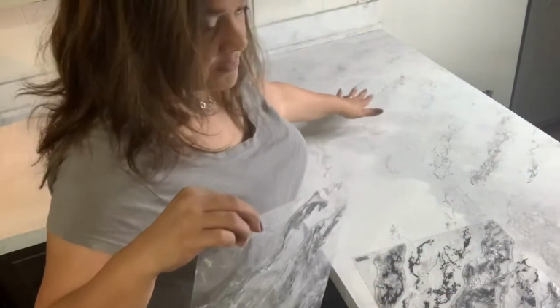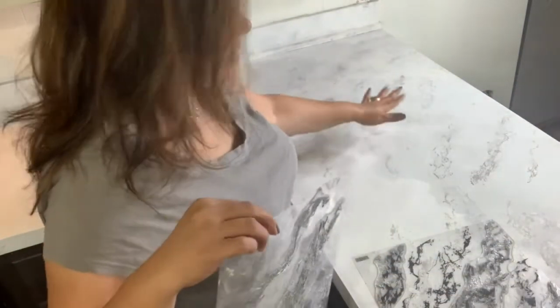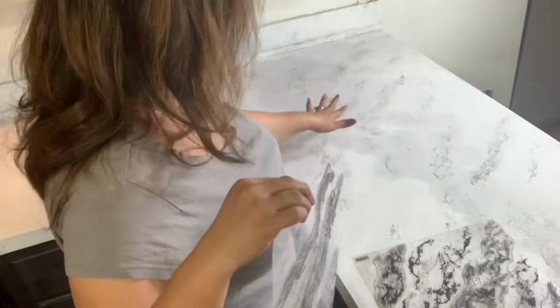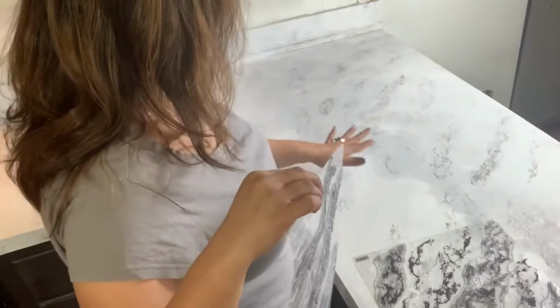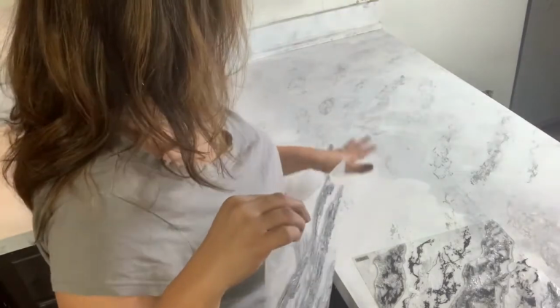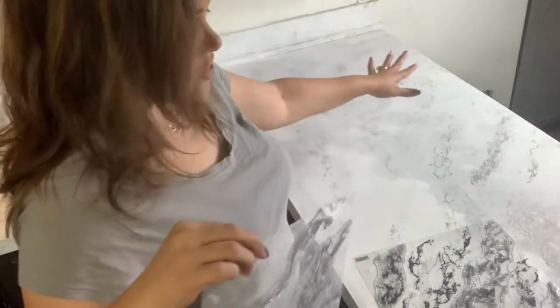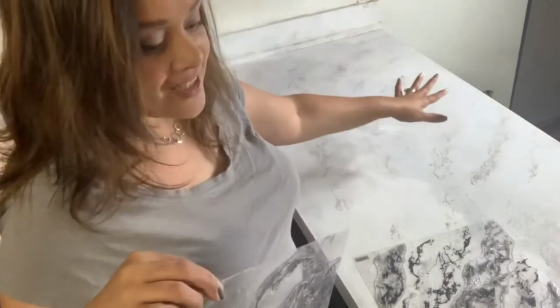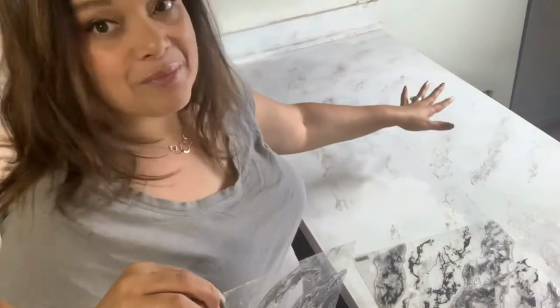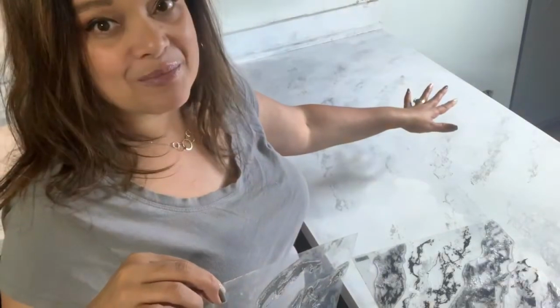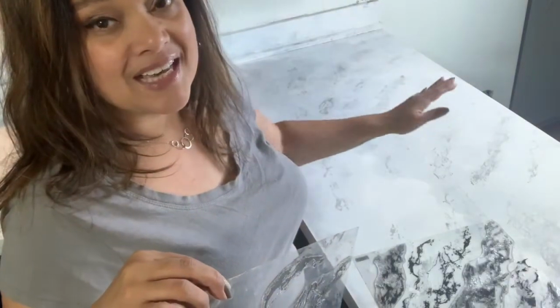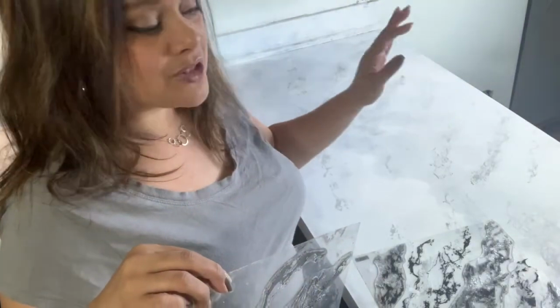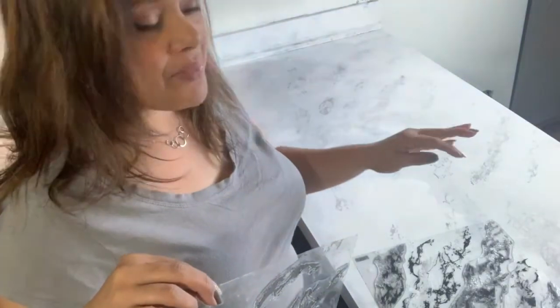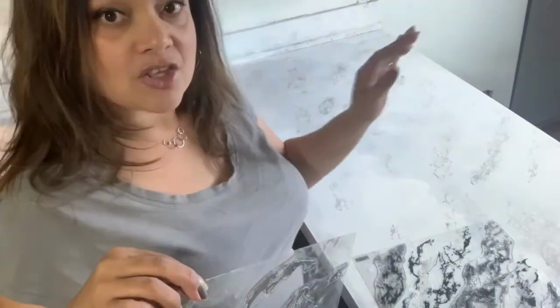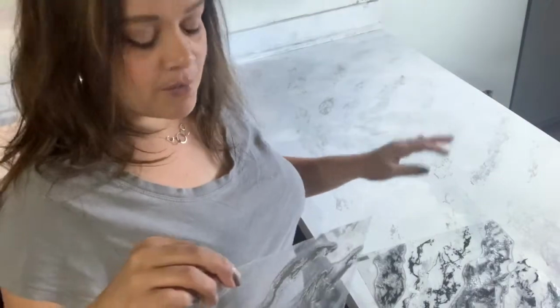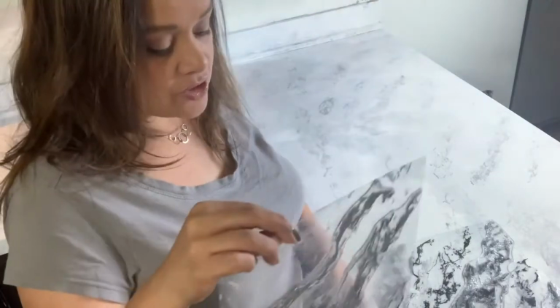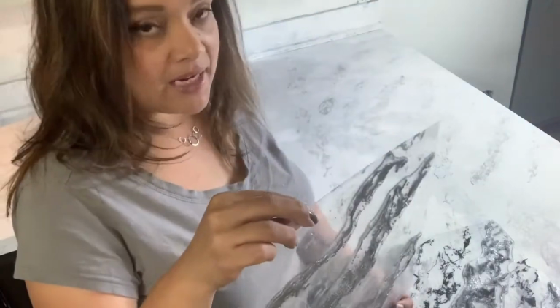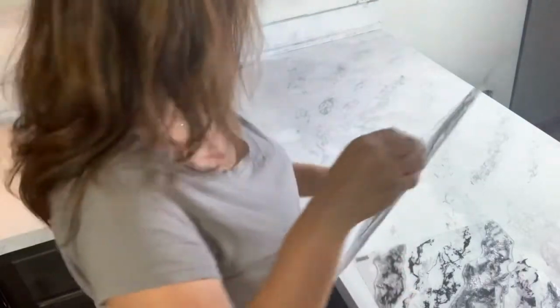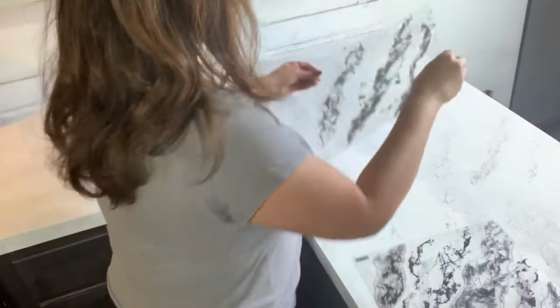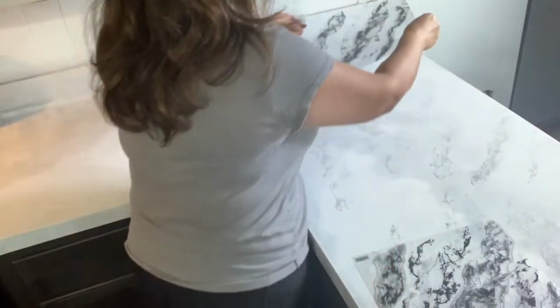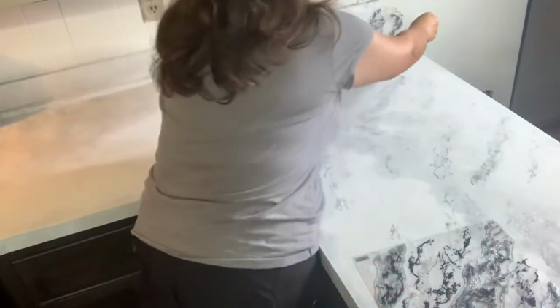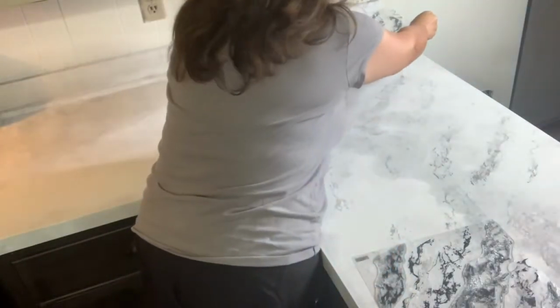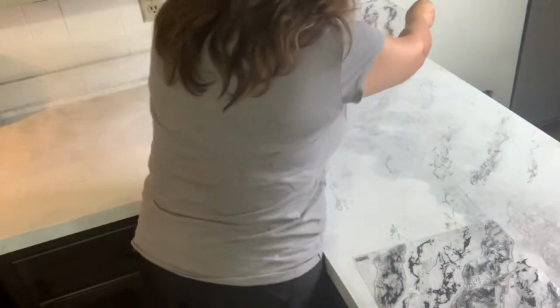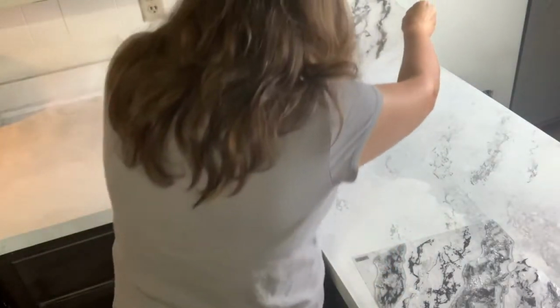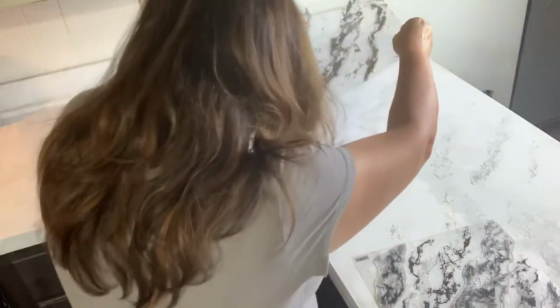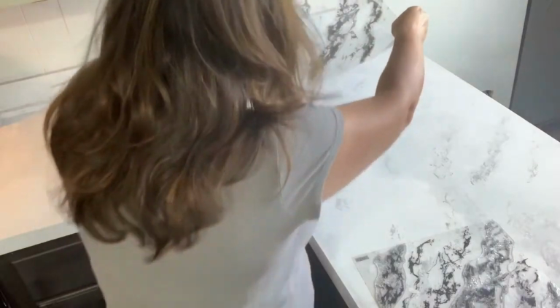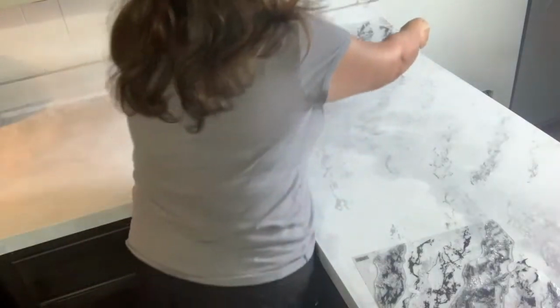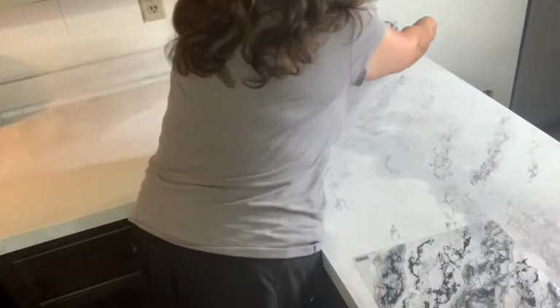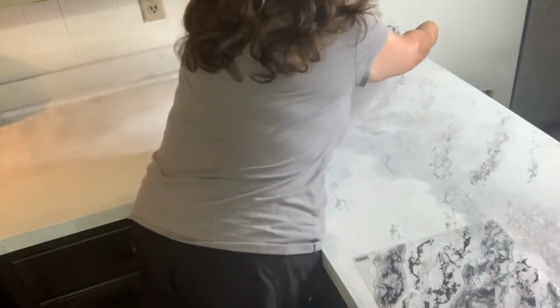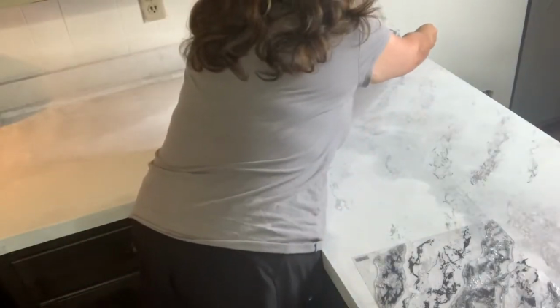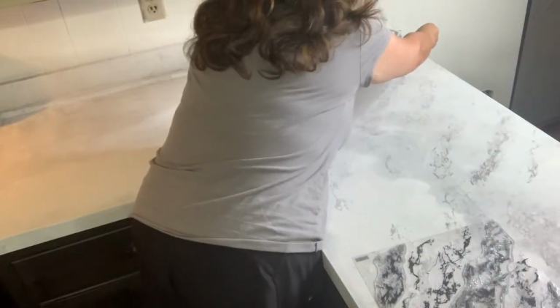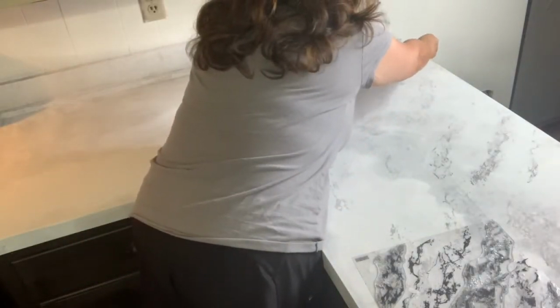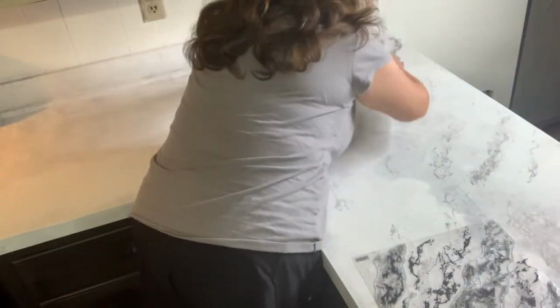It helps to have different patterns for dimension. I'm being mindful that my veins are going this way. We messed up a little bit and it turned on me, but what's great about this is that if it bothers you, you can just paint over it. I'm going to go ahead and place it like this.